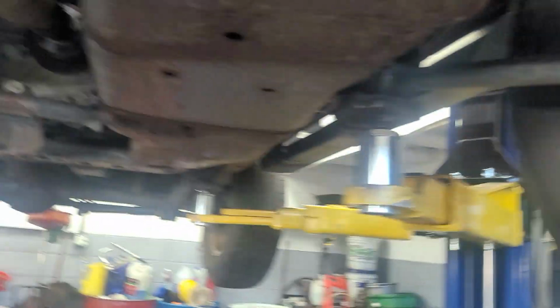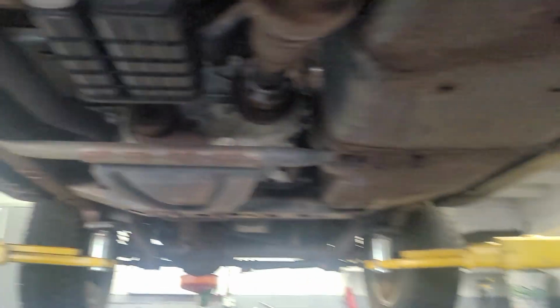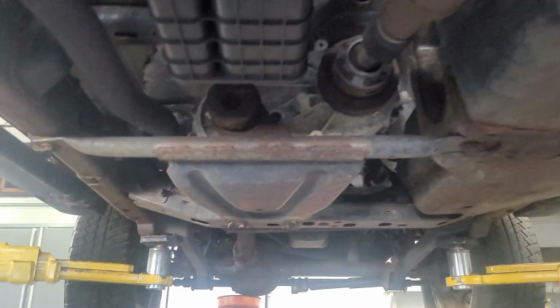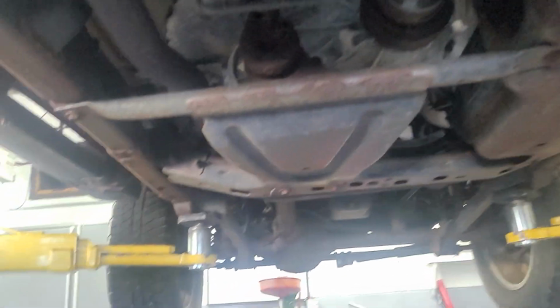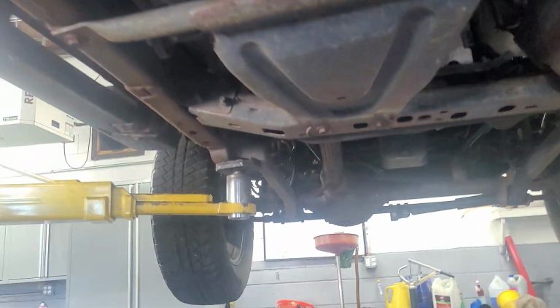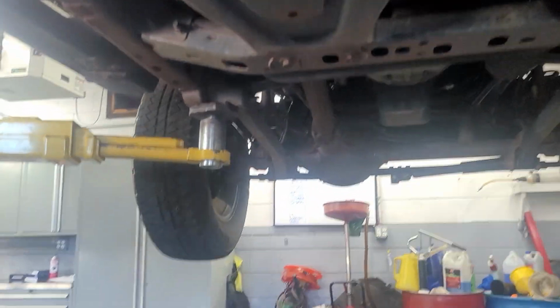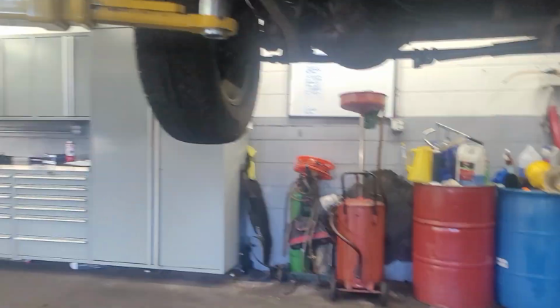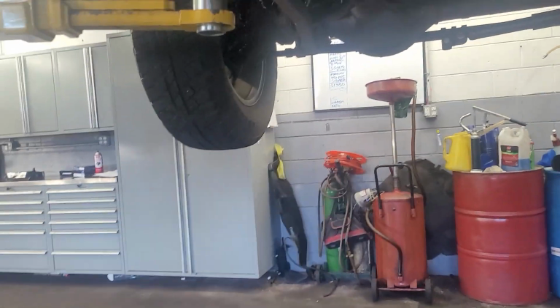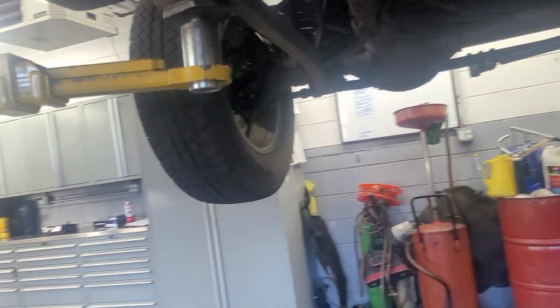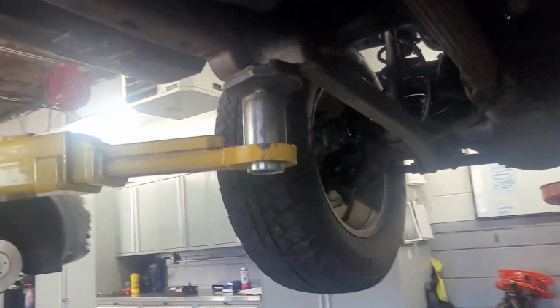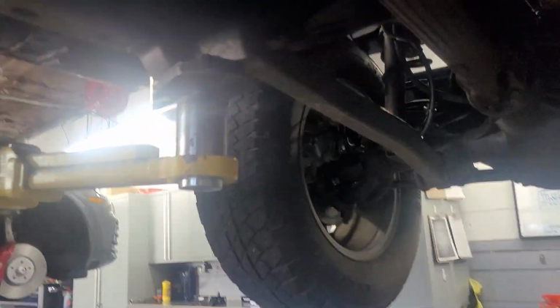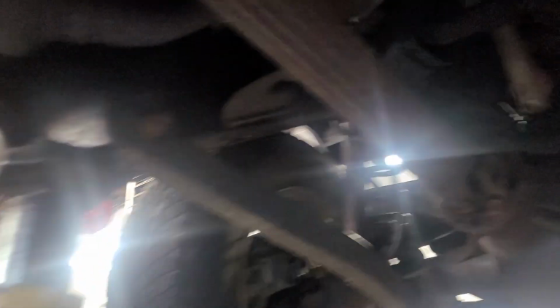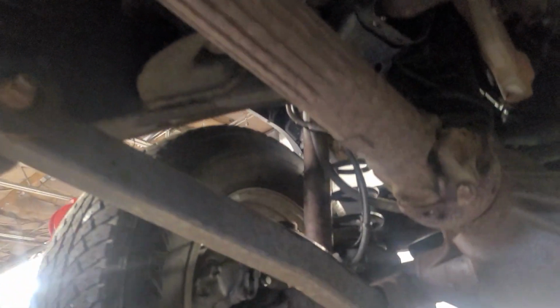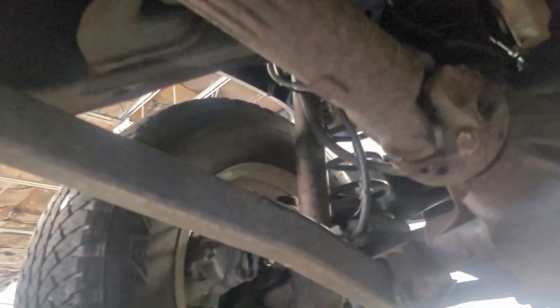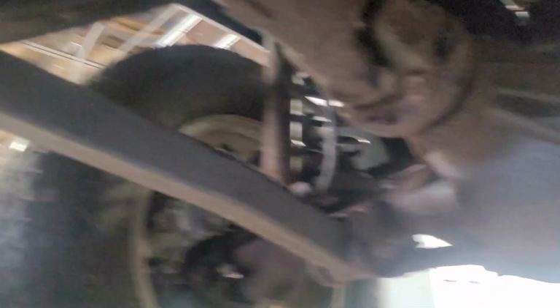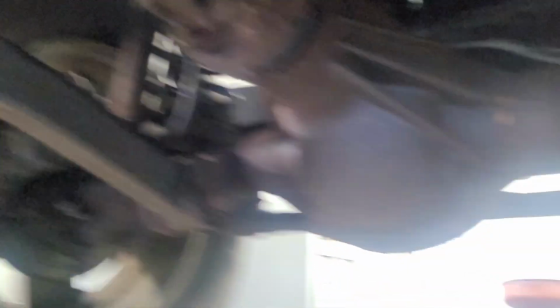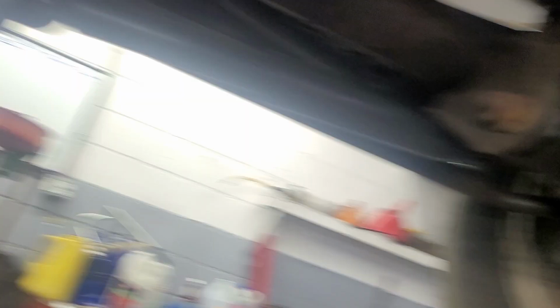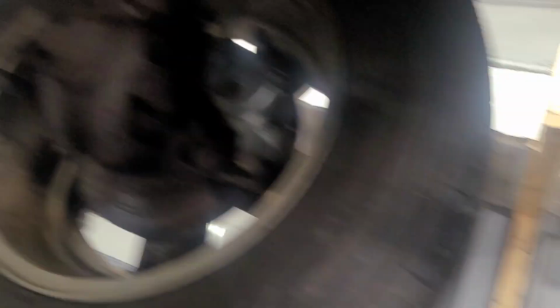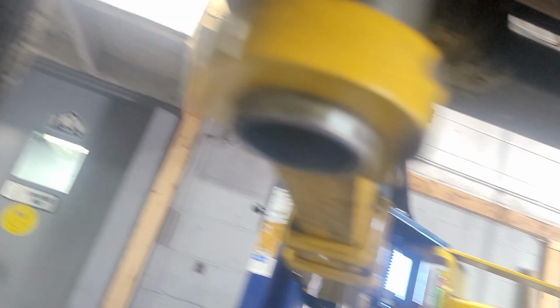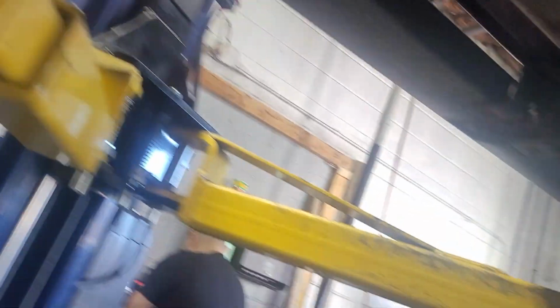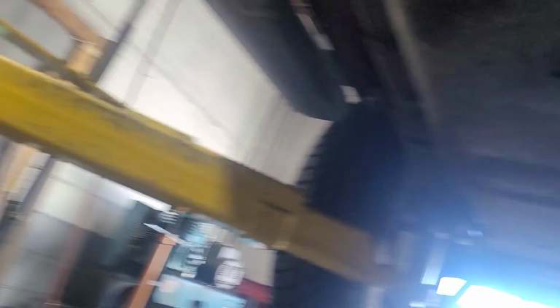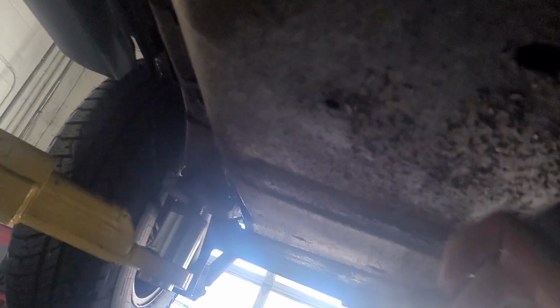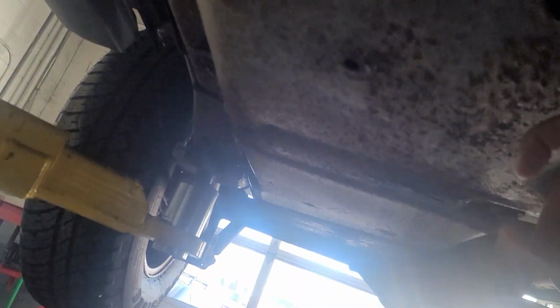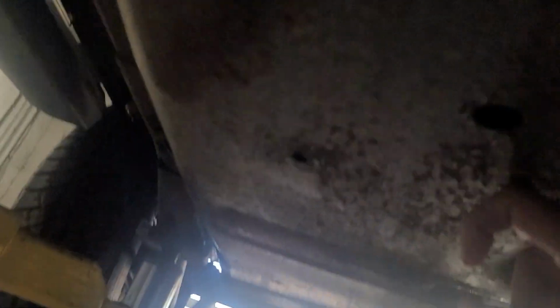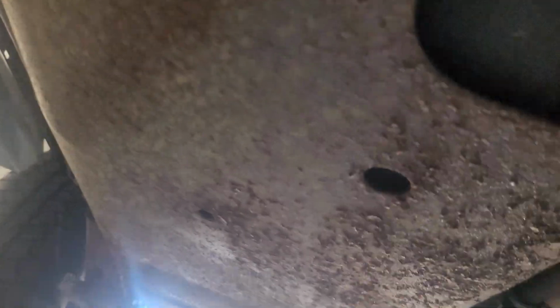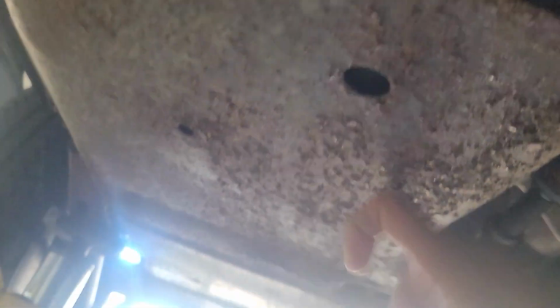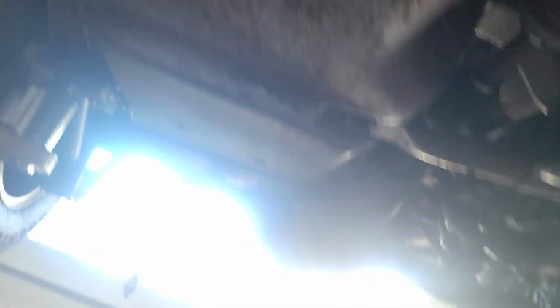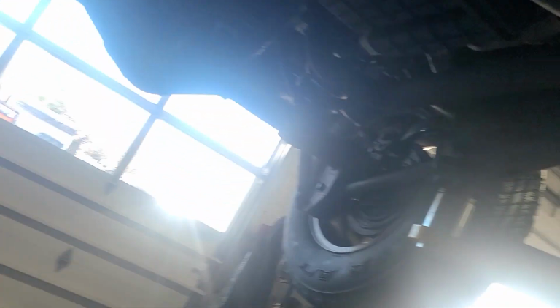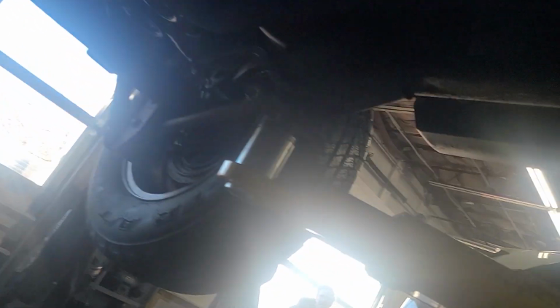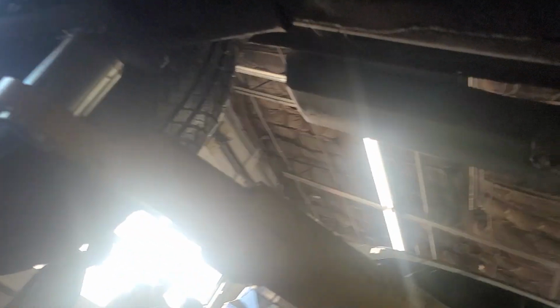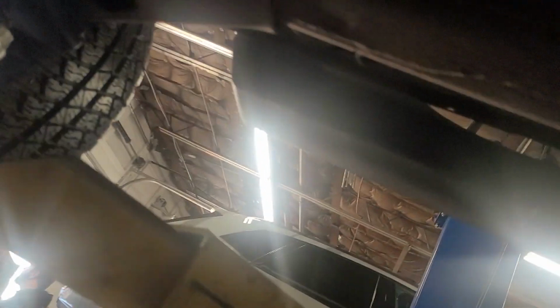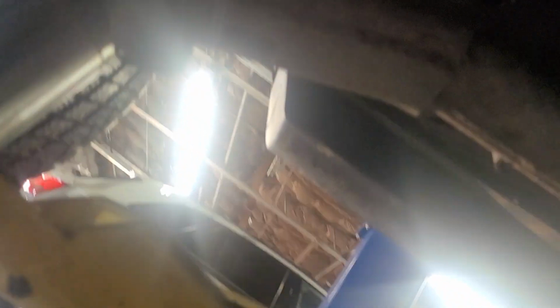We'll actually put a coat of some undercoating on here as well. But as far as the condition goes, it's all surface stuff. Solid.